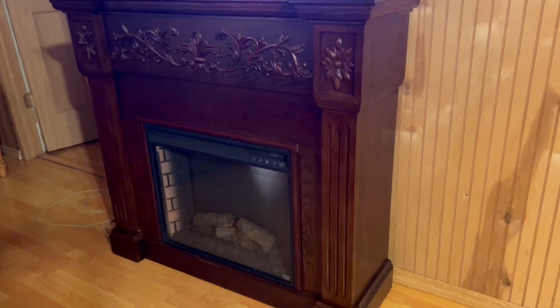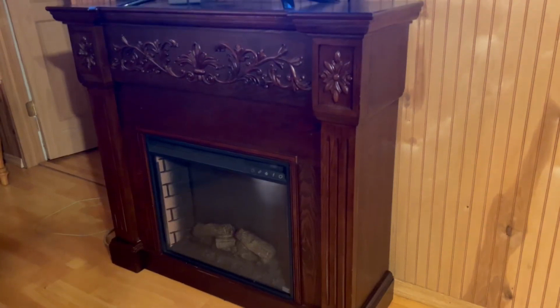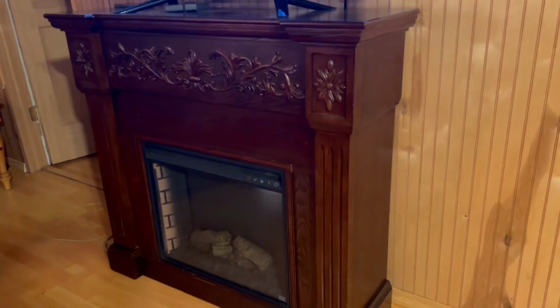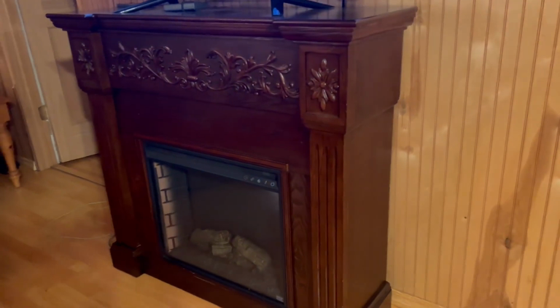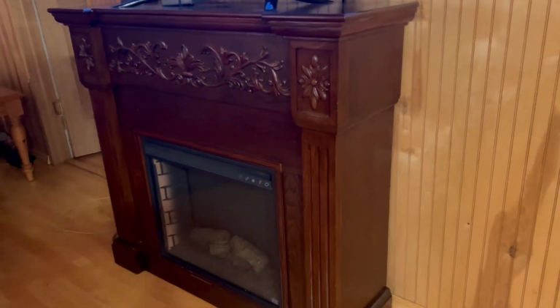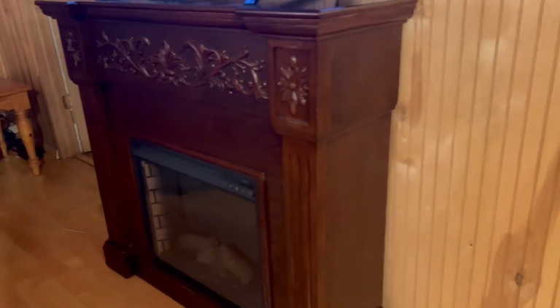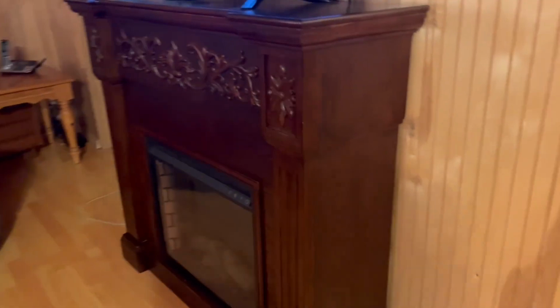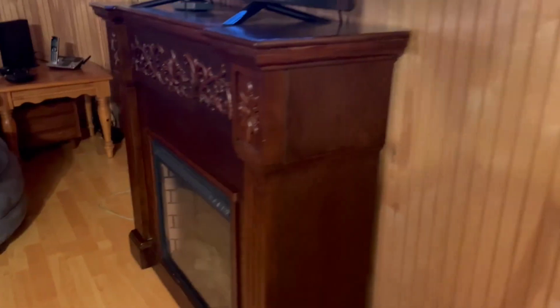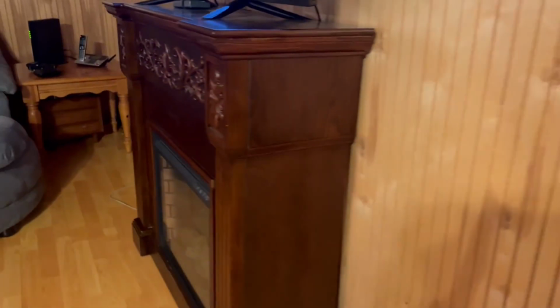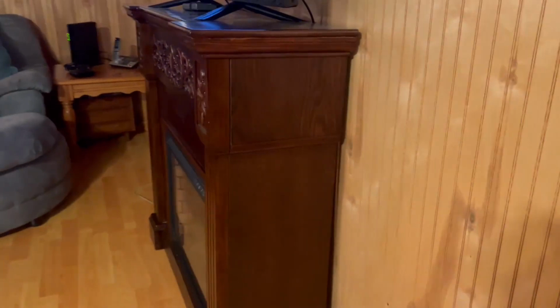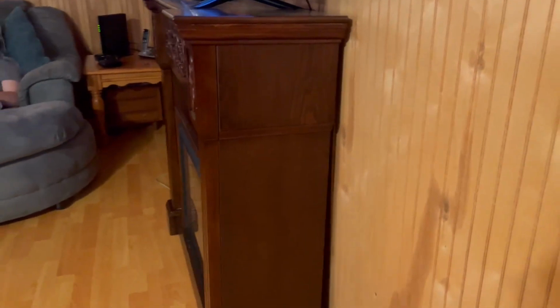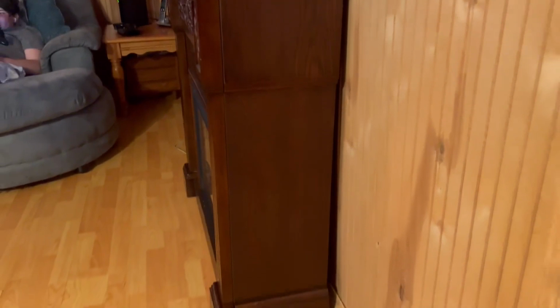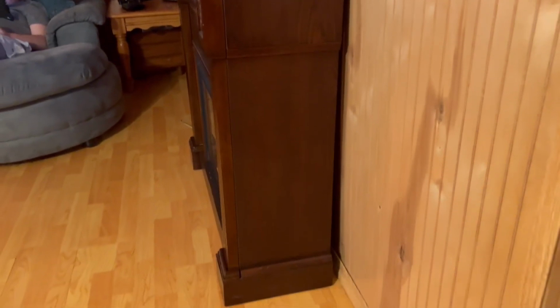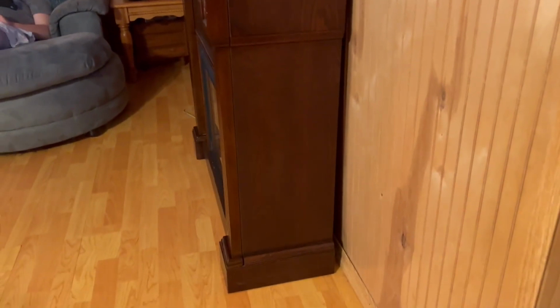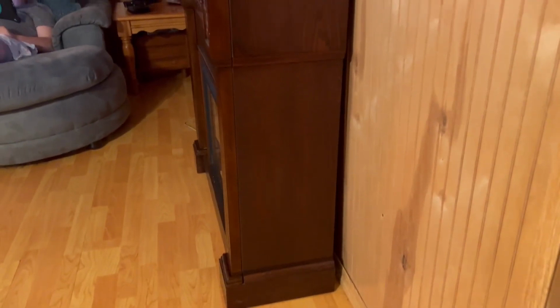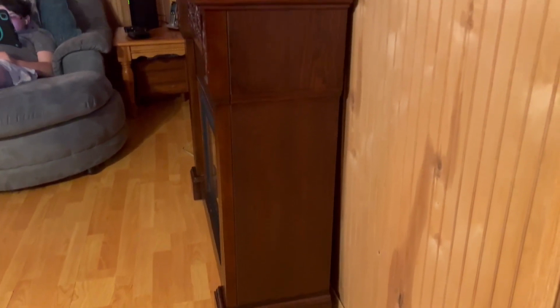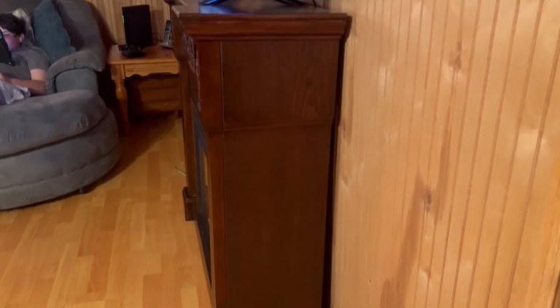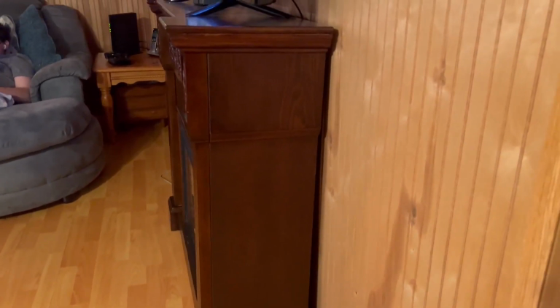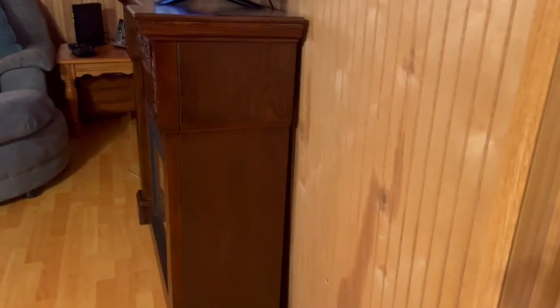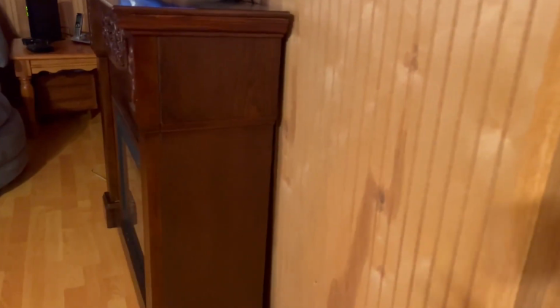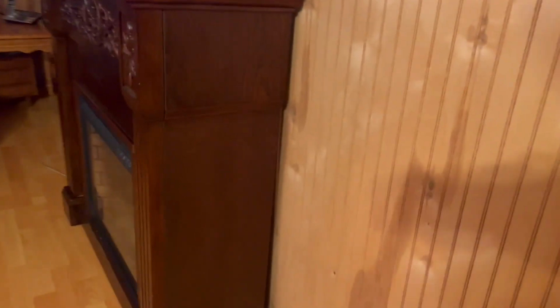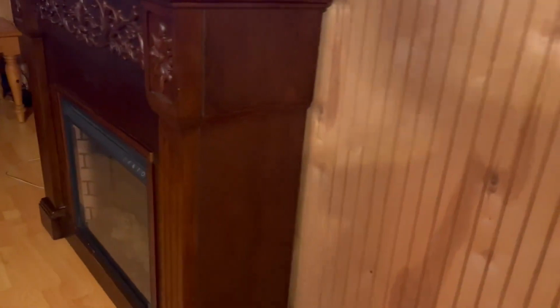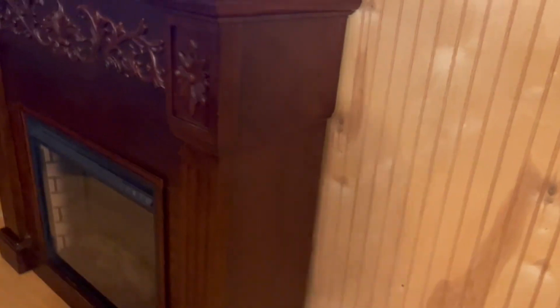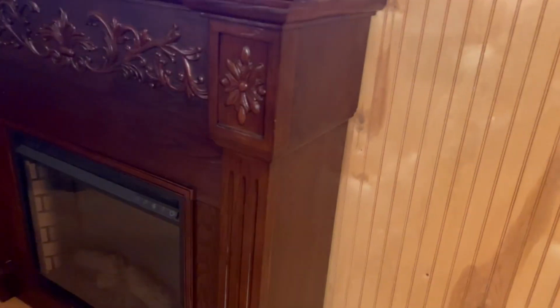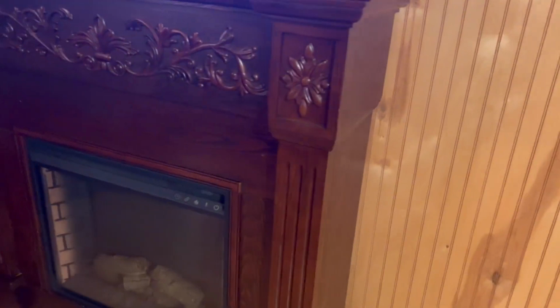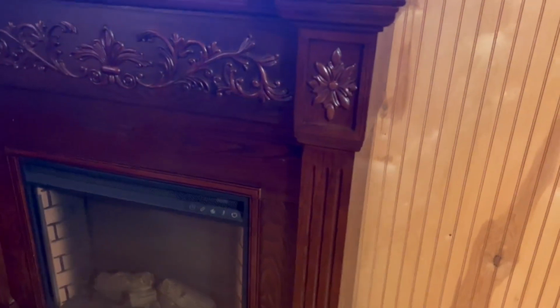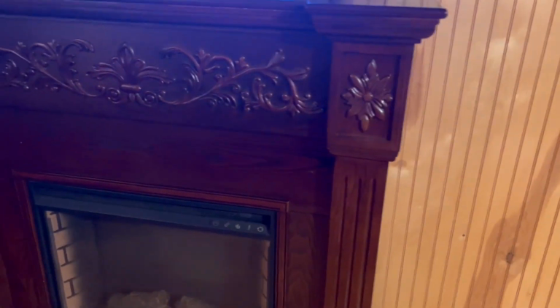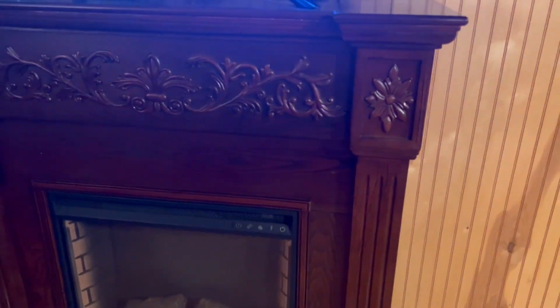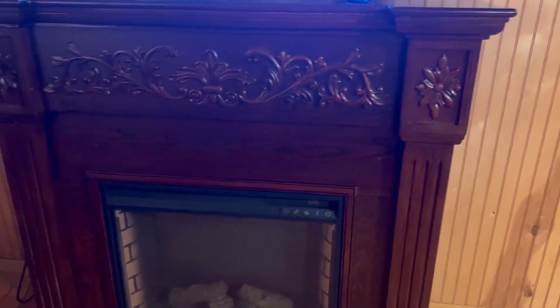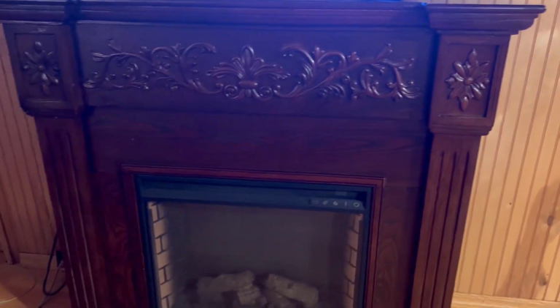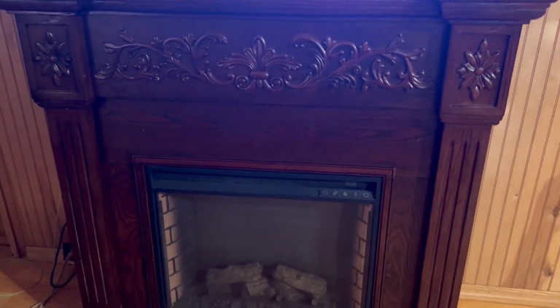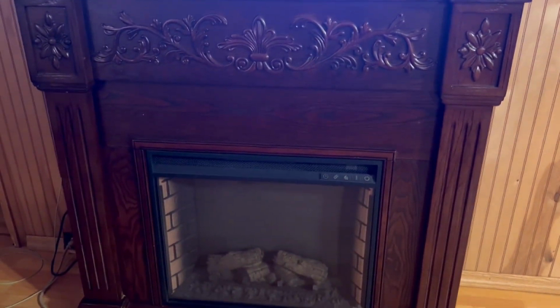This is the SEI Furniture Calvert Electric Cove Floral Trim Fireplace in Espresso. I love the look of this traditional mantle-style fireplace in its rich espresso finish with an elegant floral trim. Look at that detail.